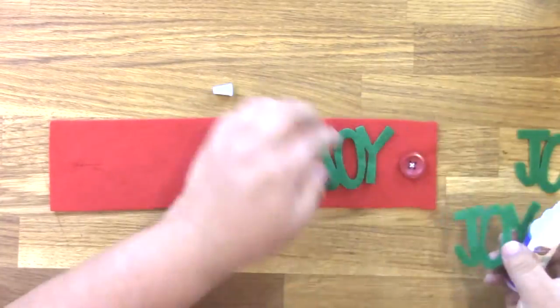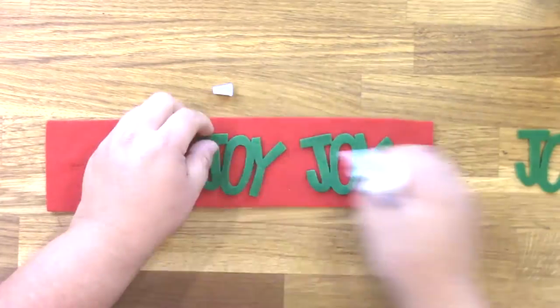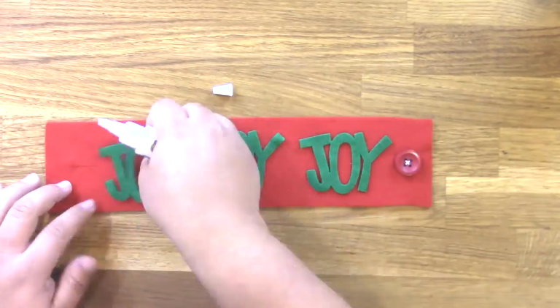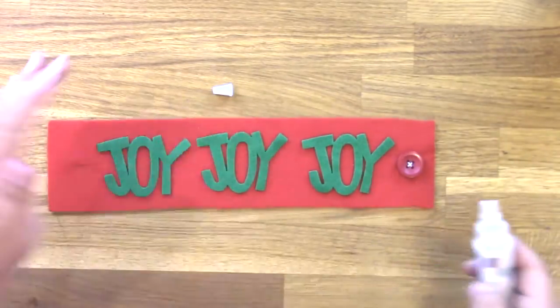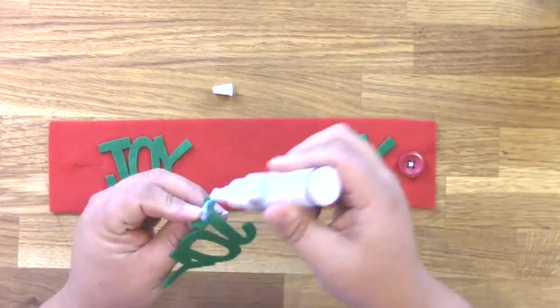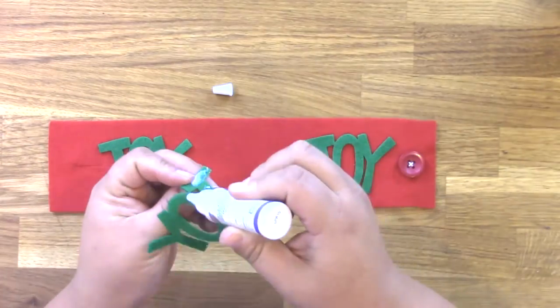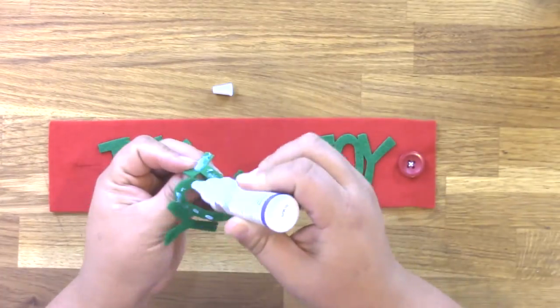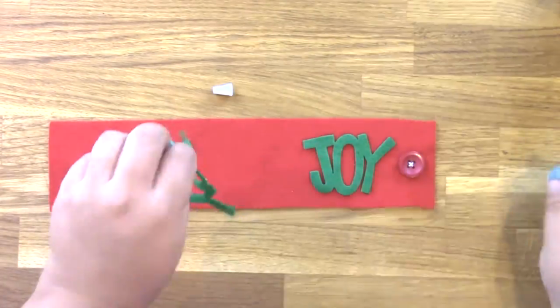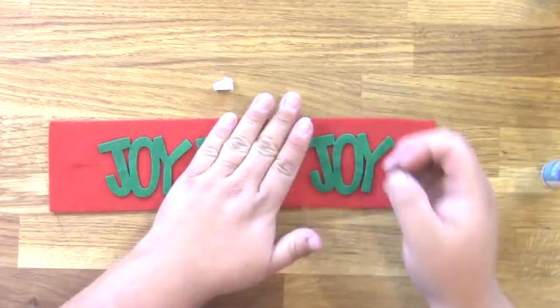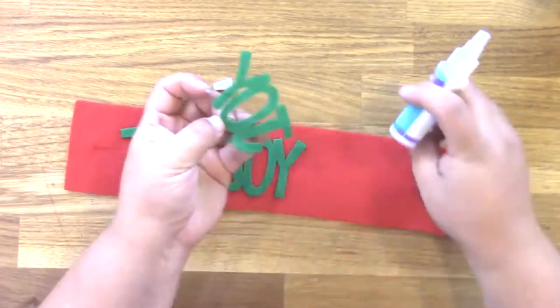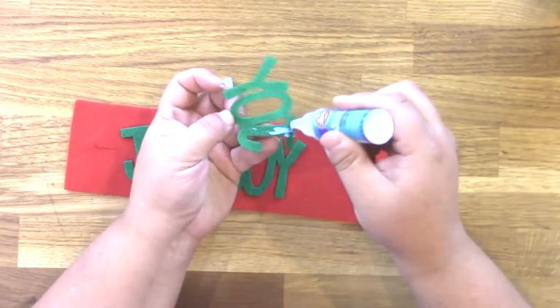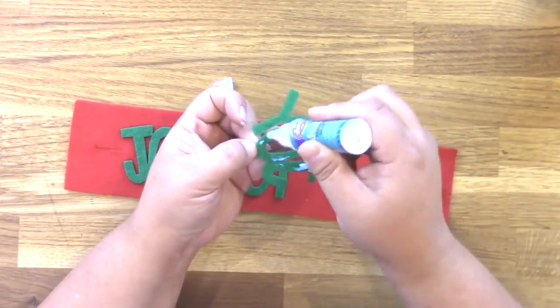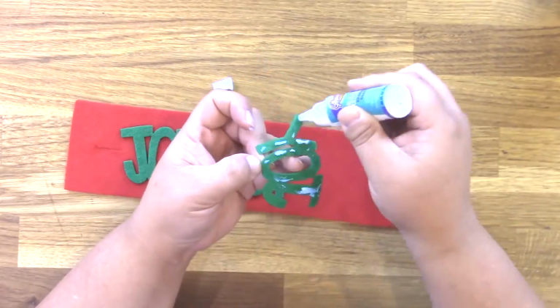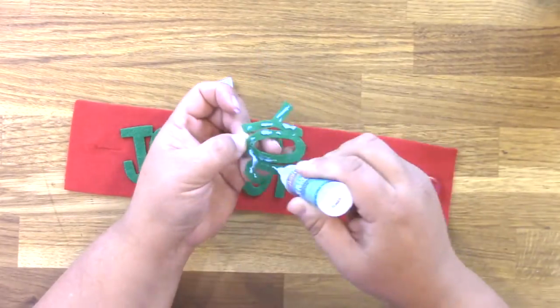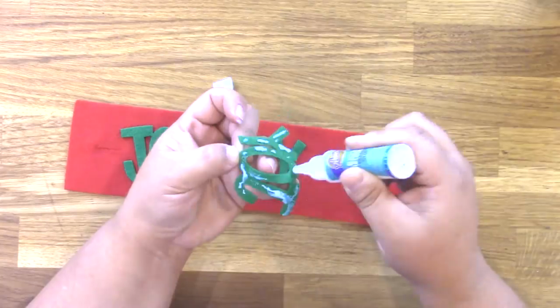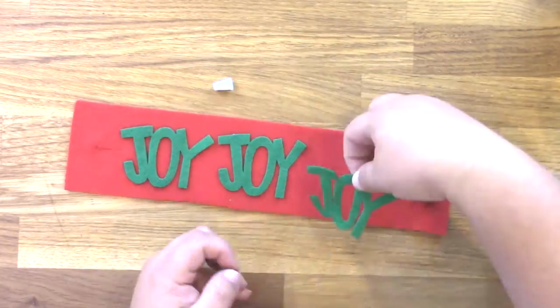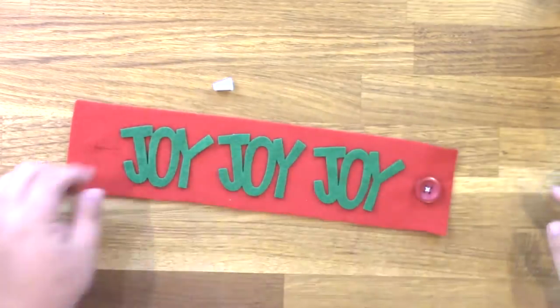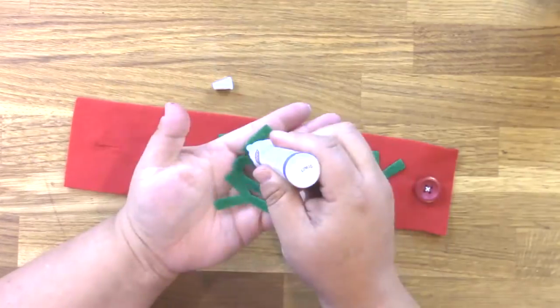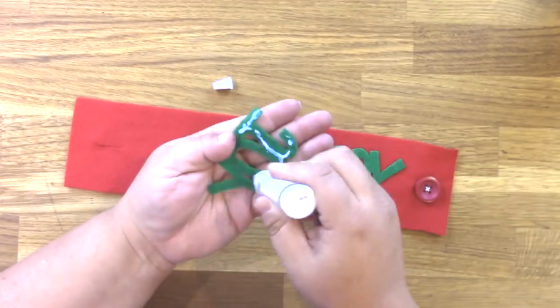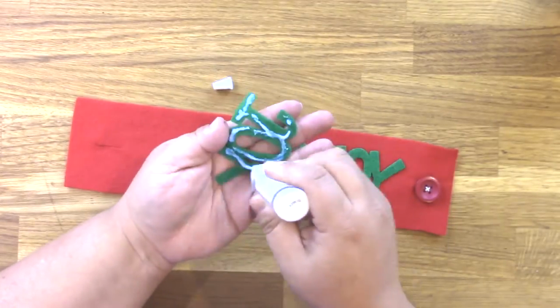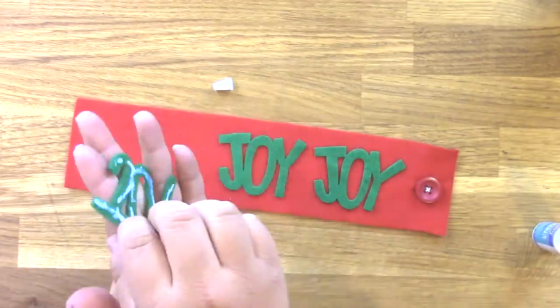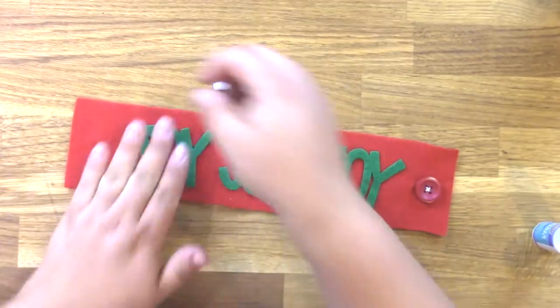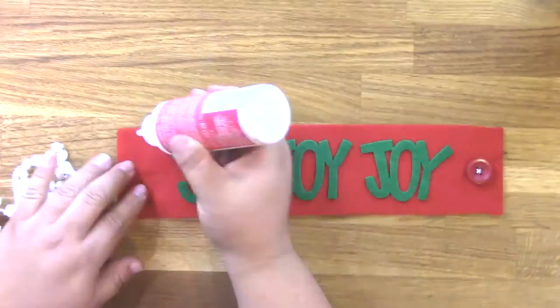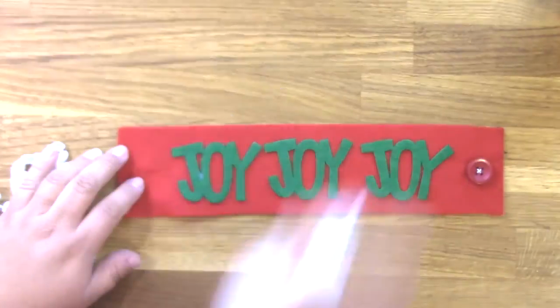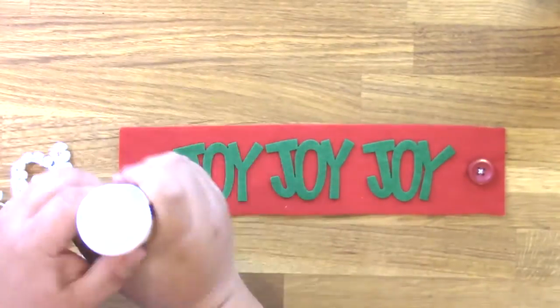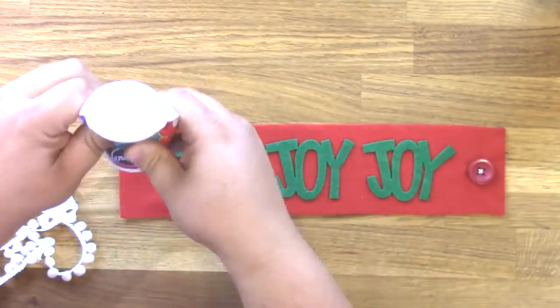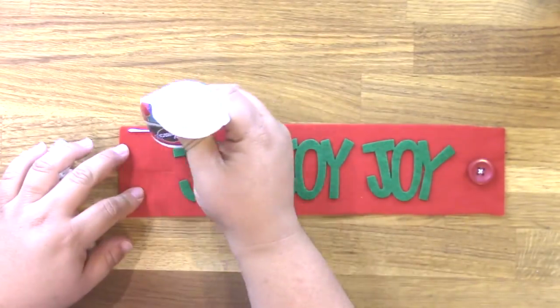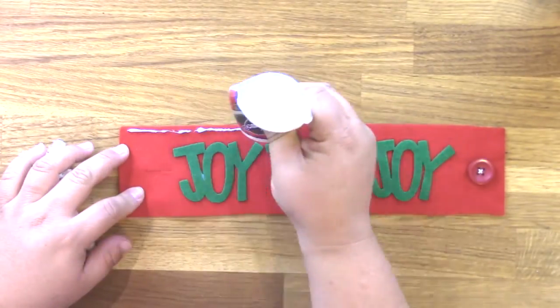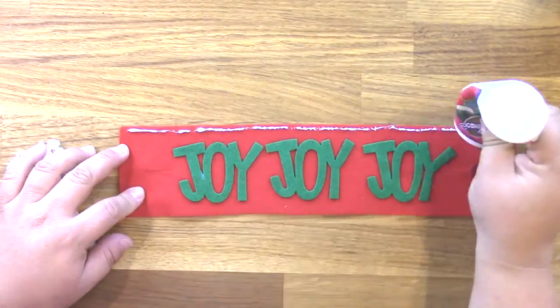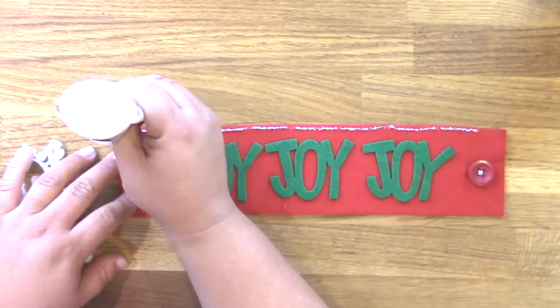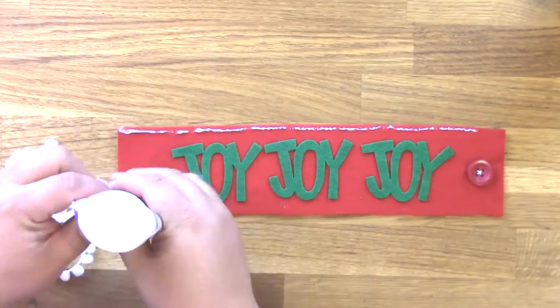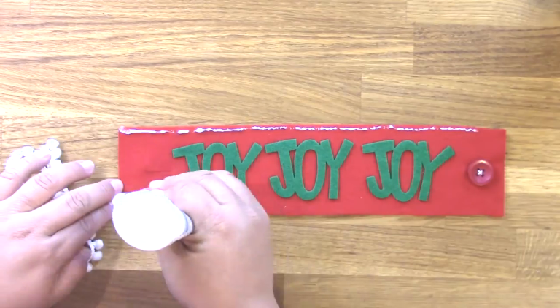Now I'm using some stretchable fabric adhesive from Aleene's, or I Love to Create, to glue these joy words onto my cup cozy. You can also glue flowers or other die cuts.